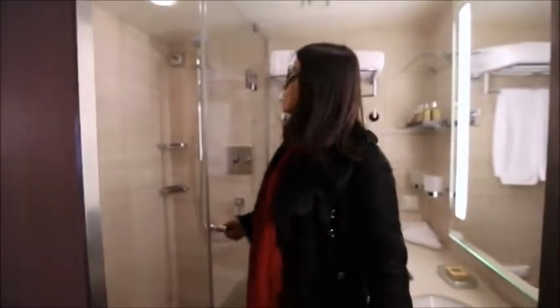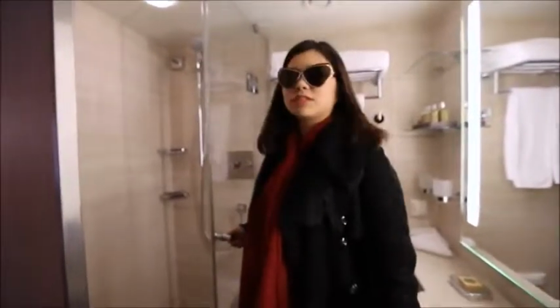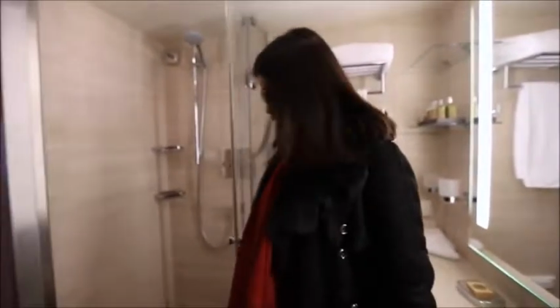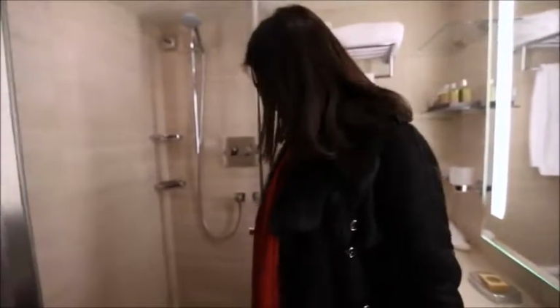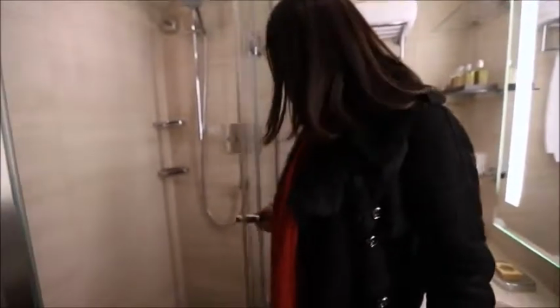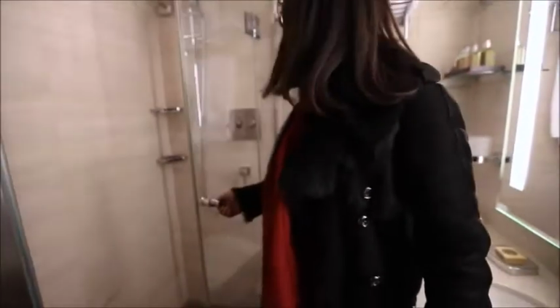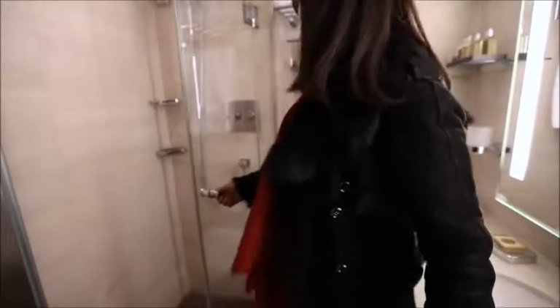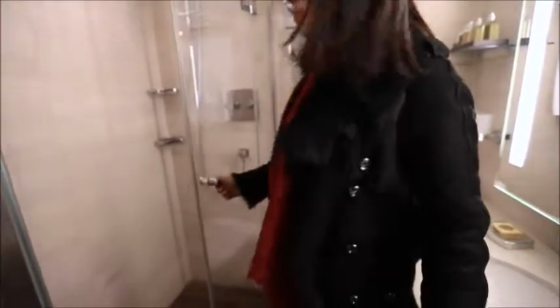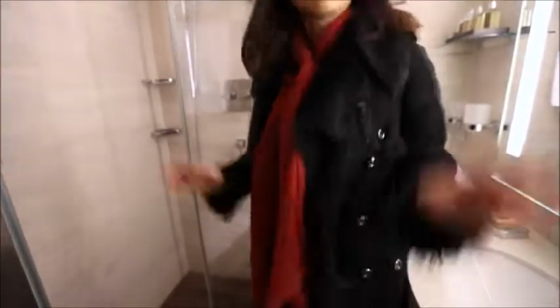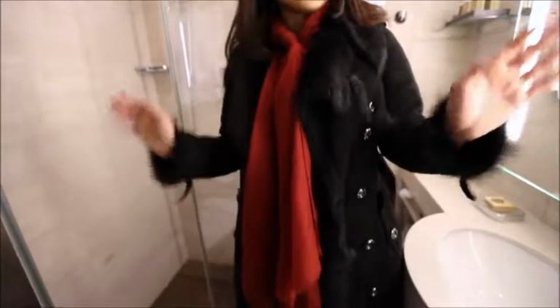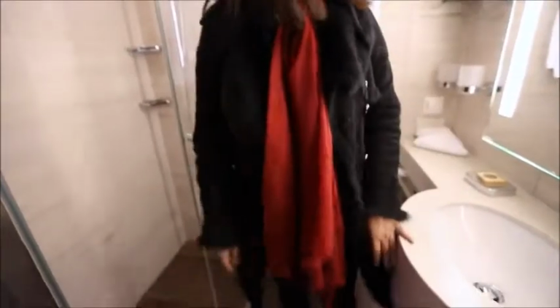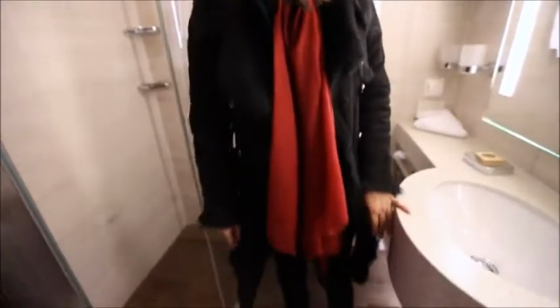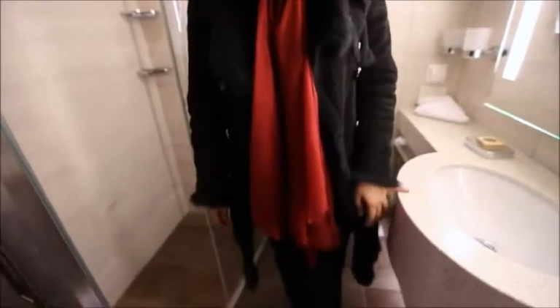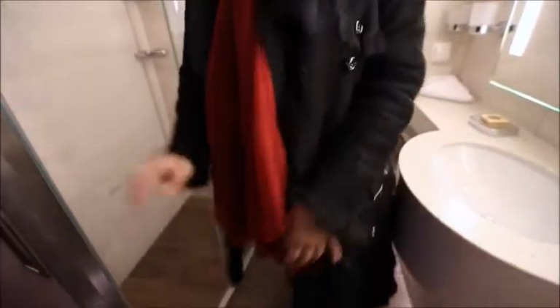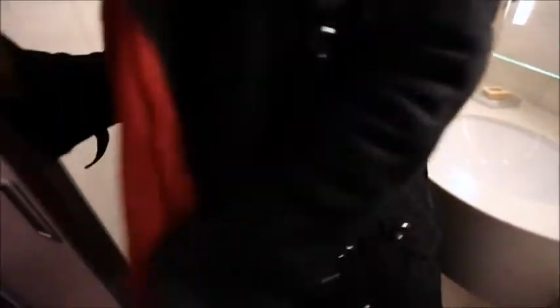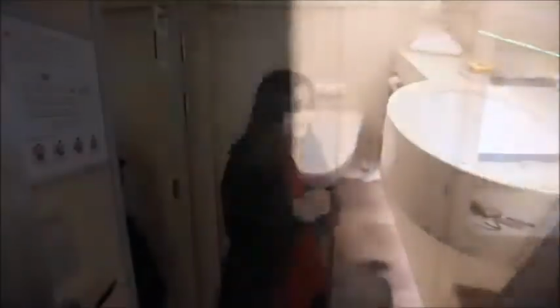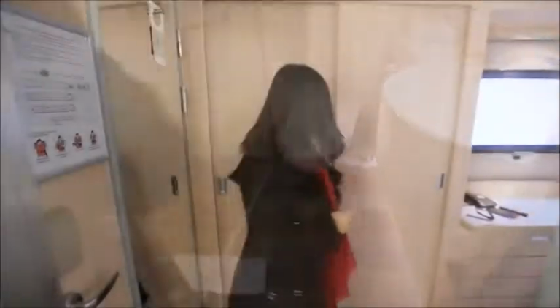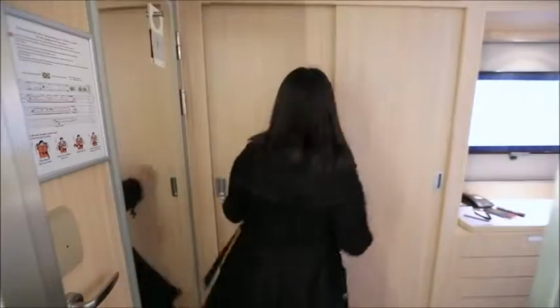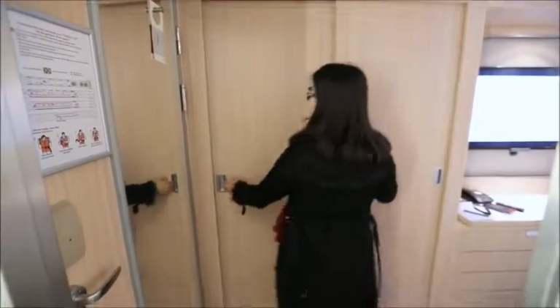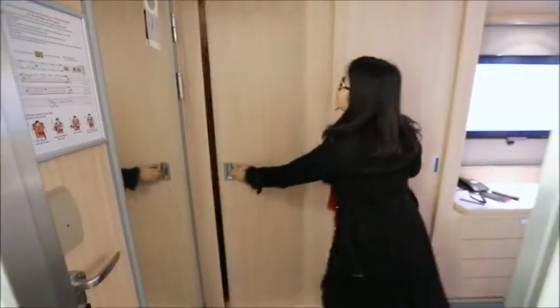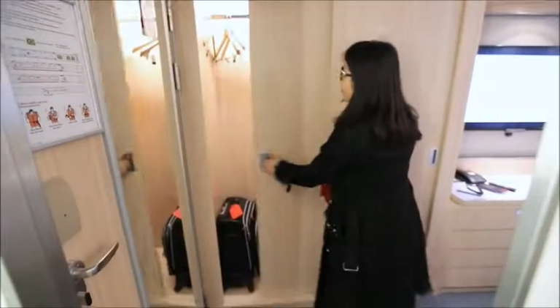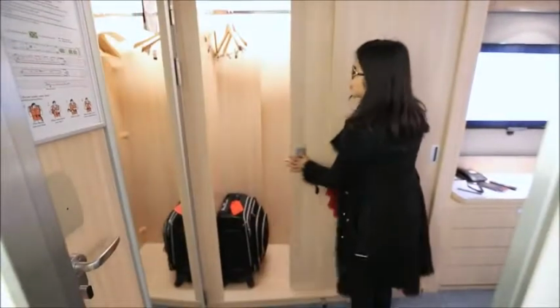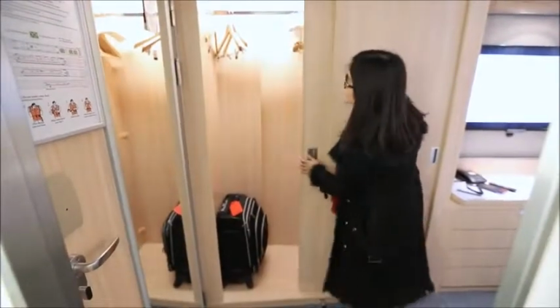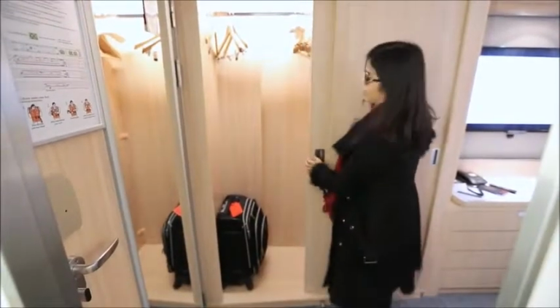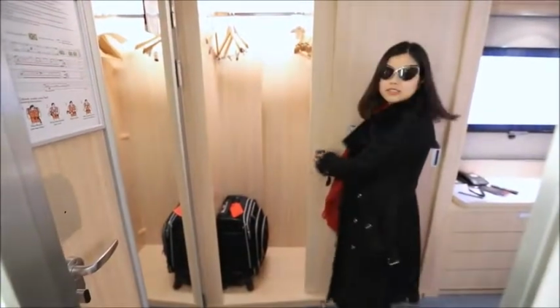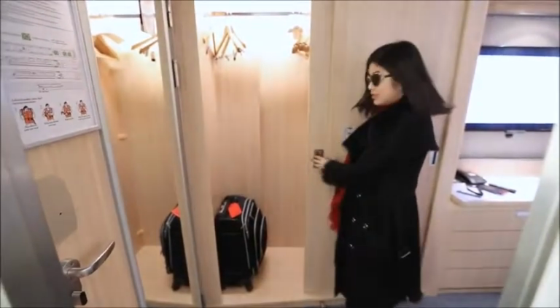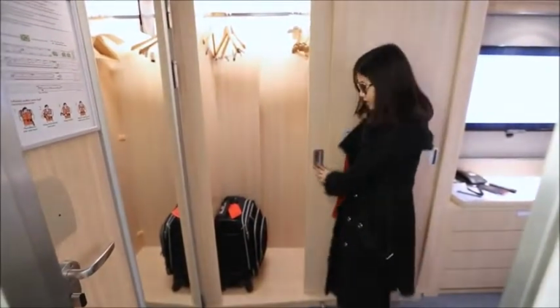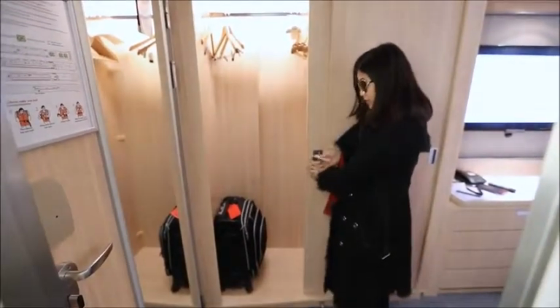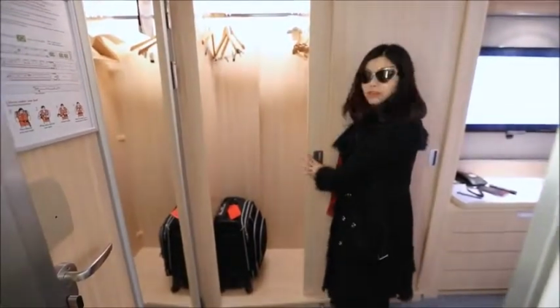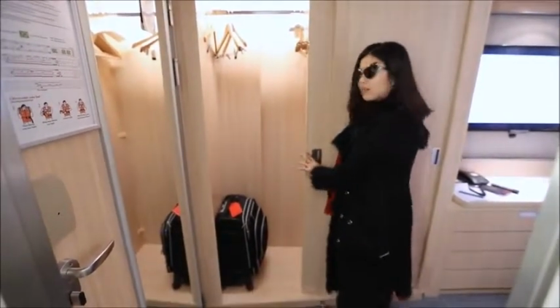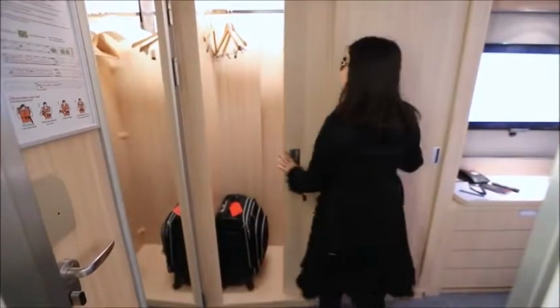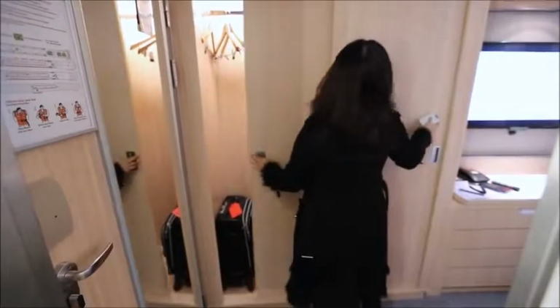Stand-up shower here — the door does open a little. Everything's here, so that's the washroom. There are tons of organizers and closet space, and as you can see, we can even fit our luggage in there for now.